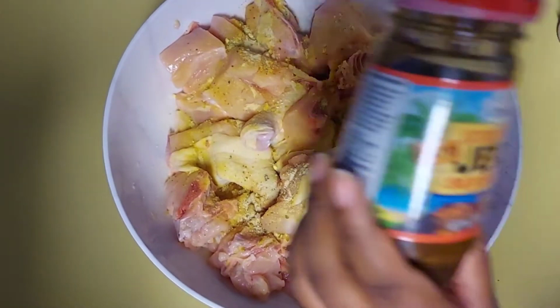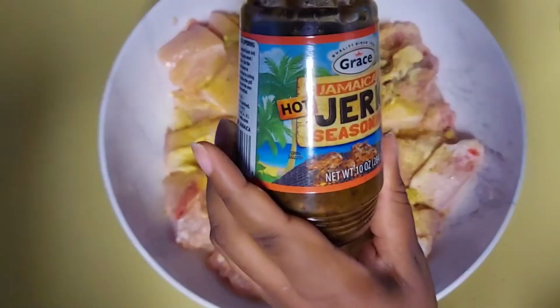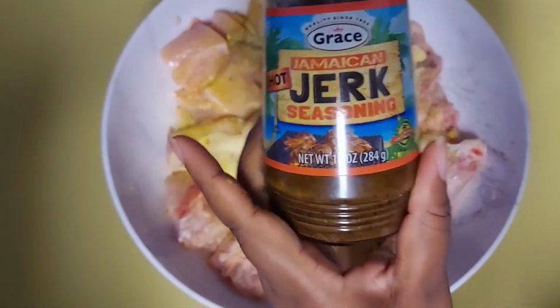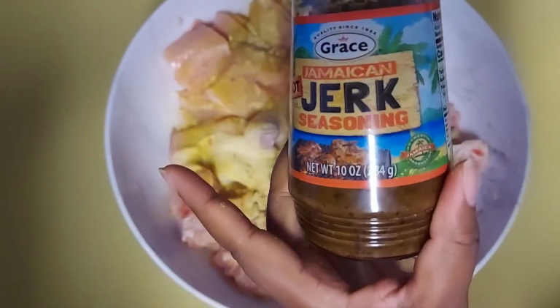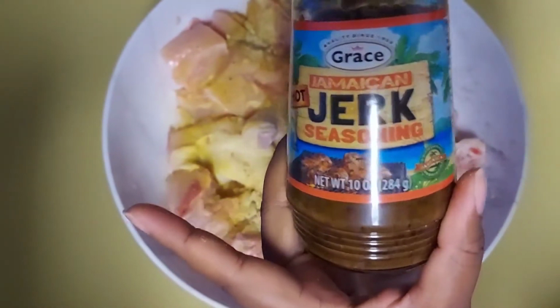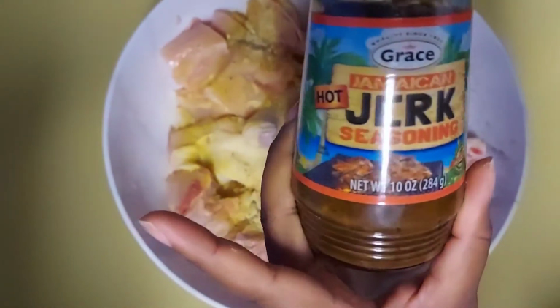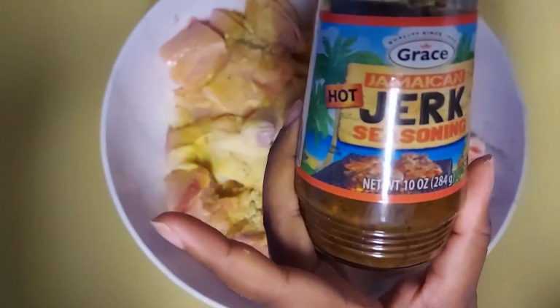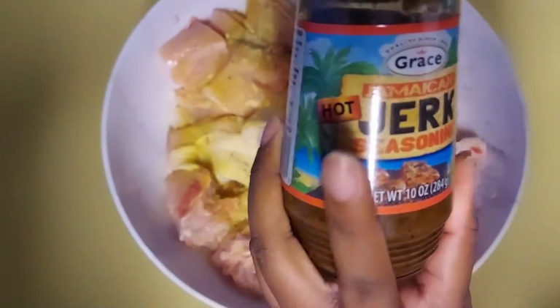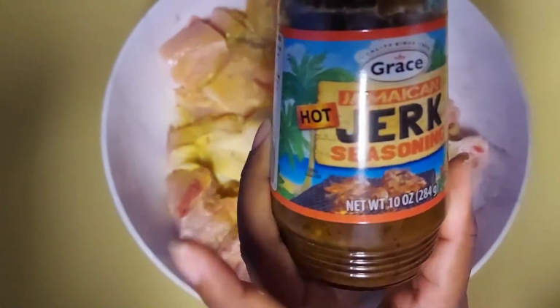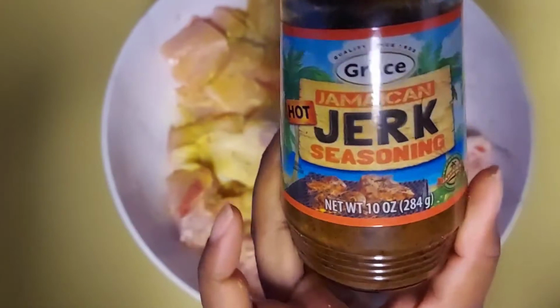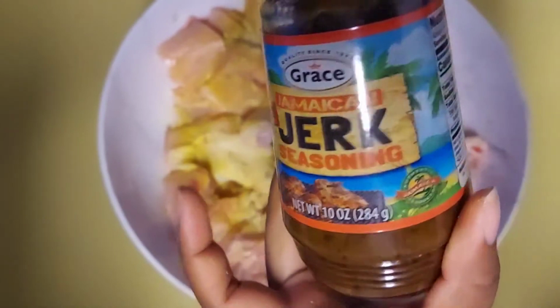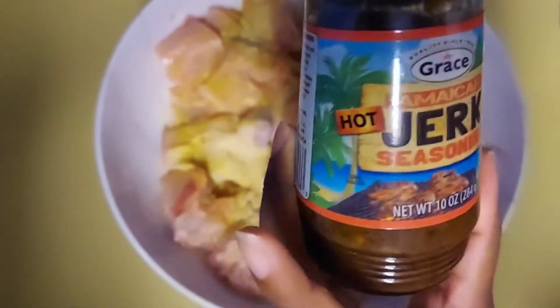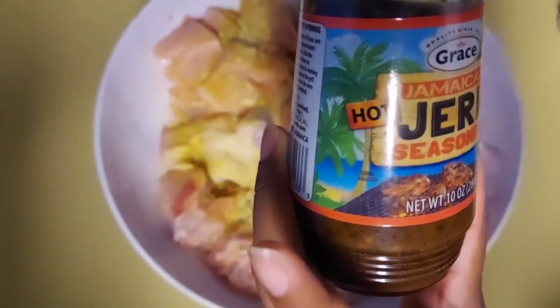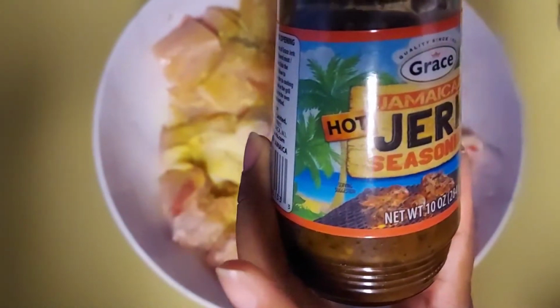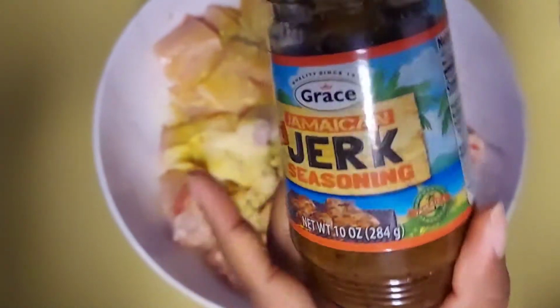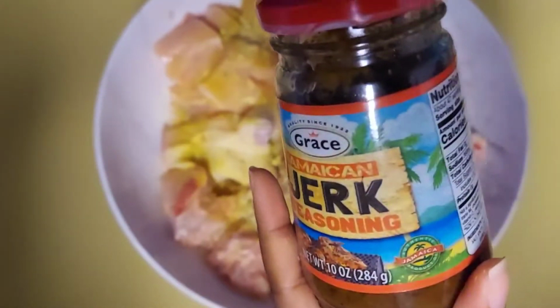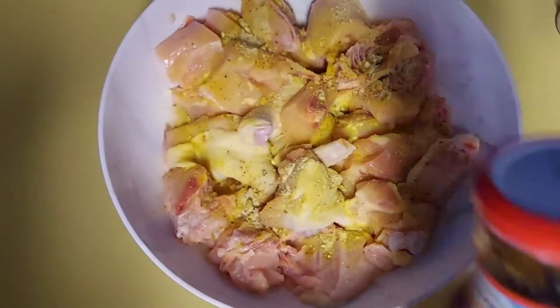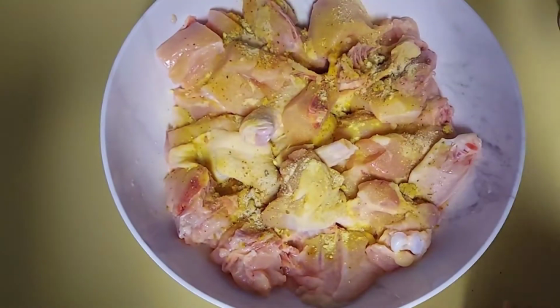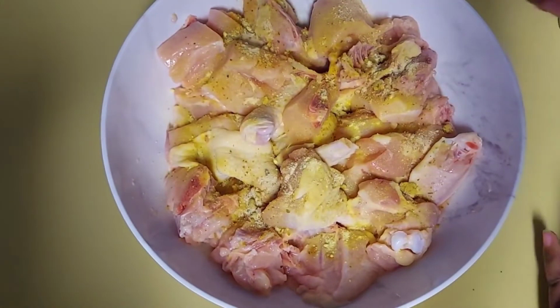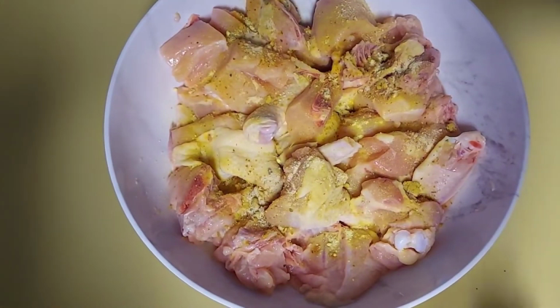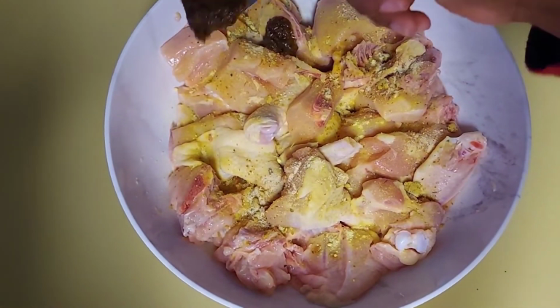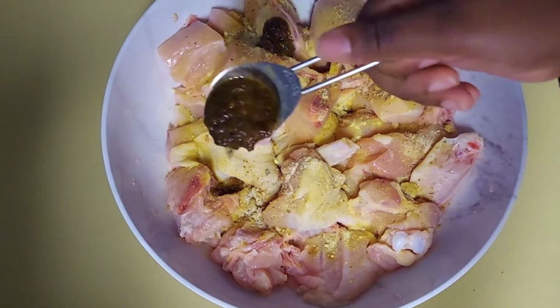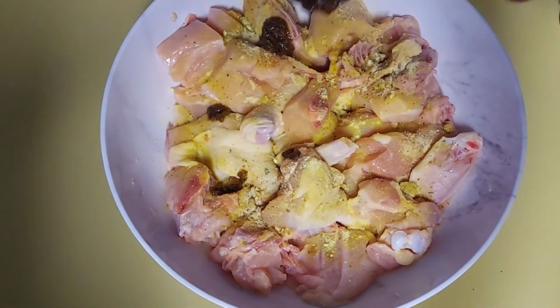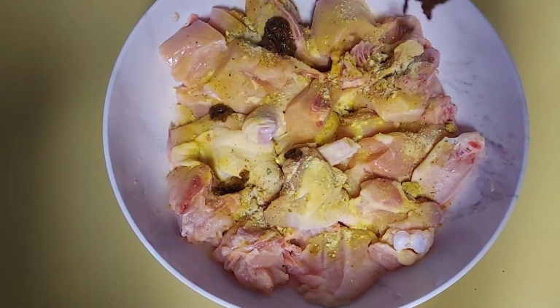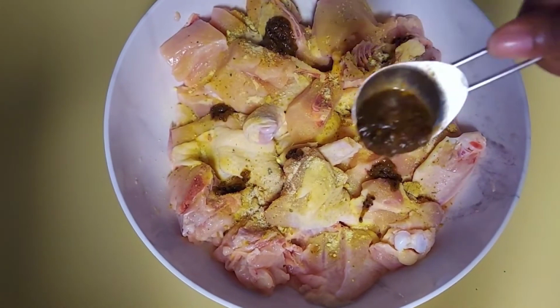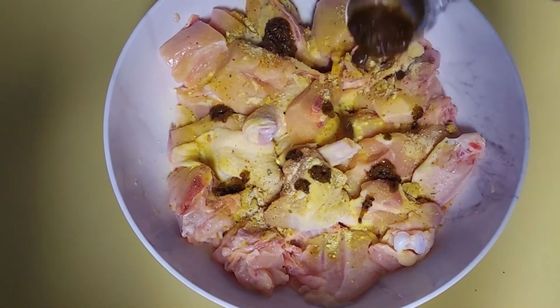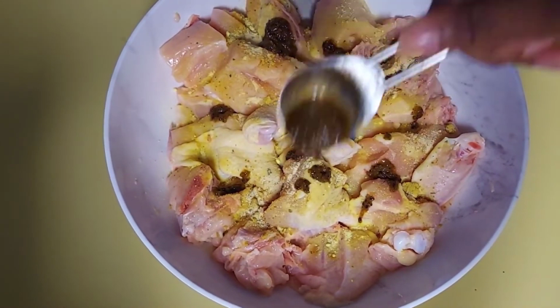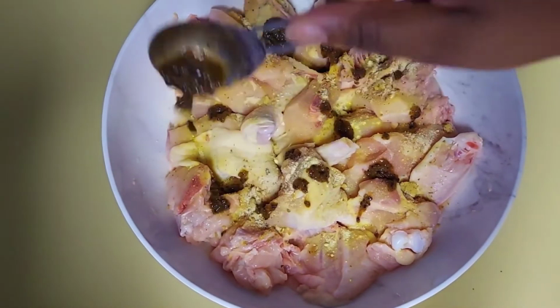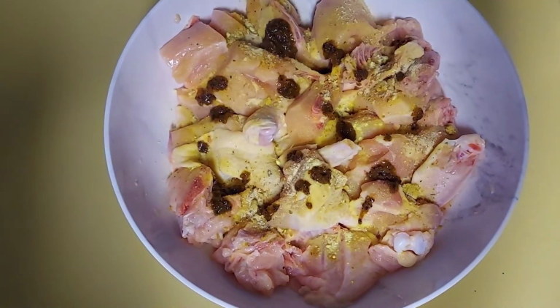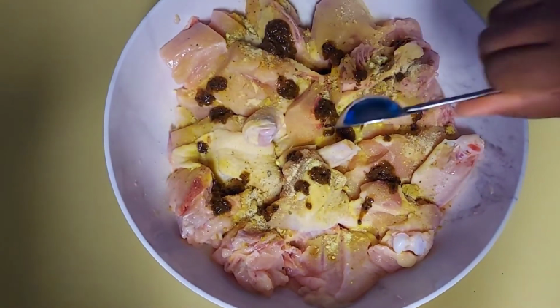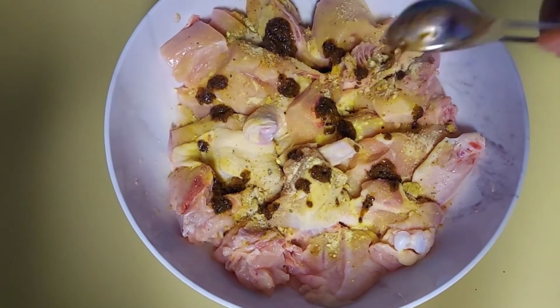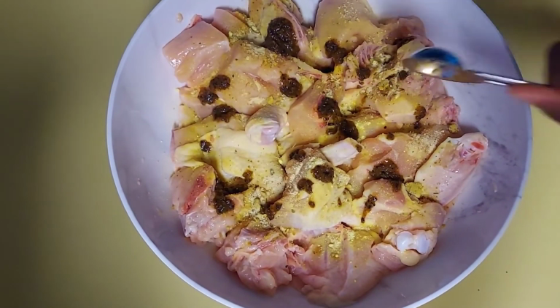Now I am going to add one tablespoon of the Grace Jamaican seasoning. Some people add green seasoning, but I love to use the Jamaican jerk seasoning.